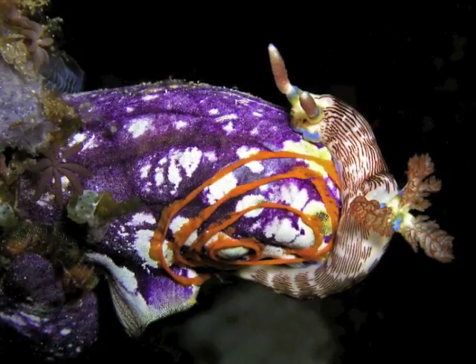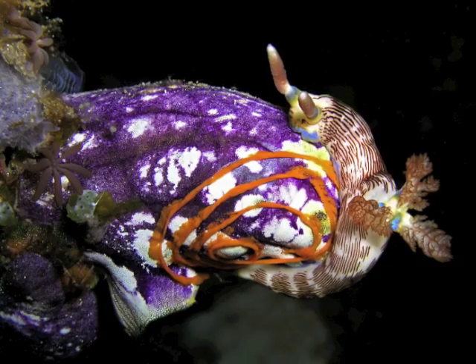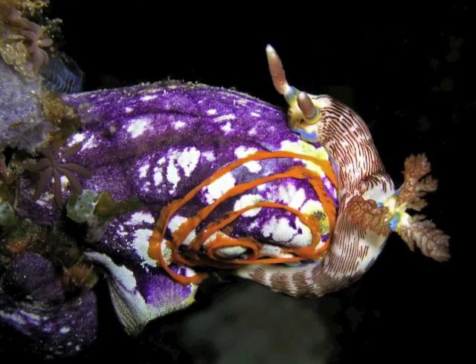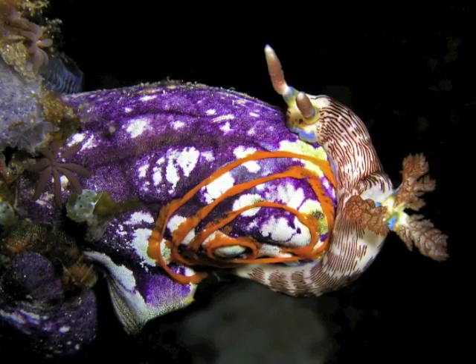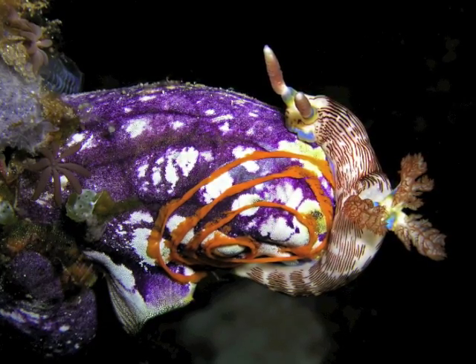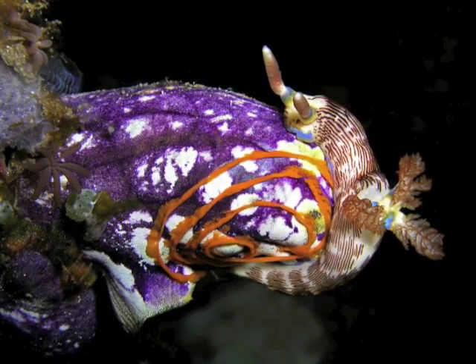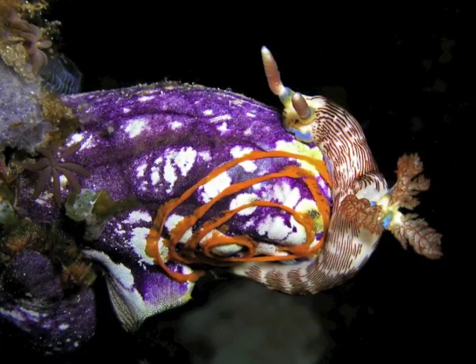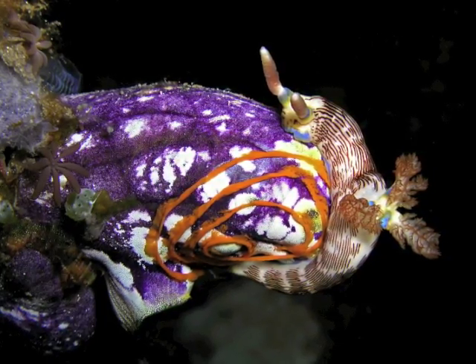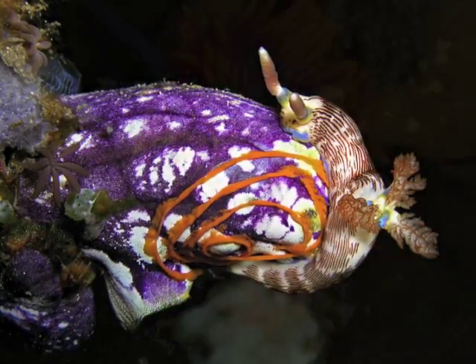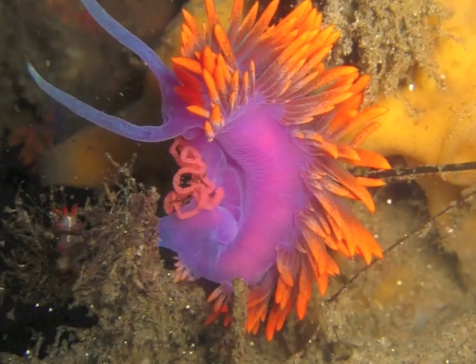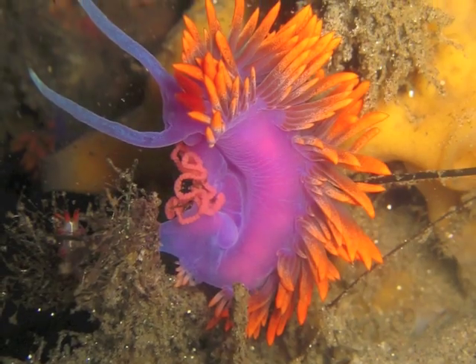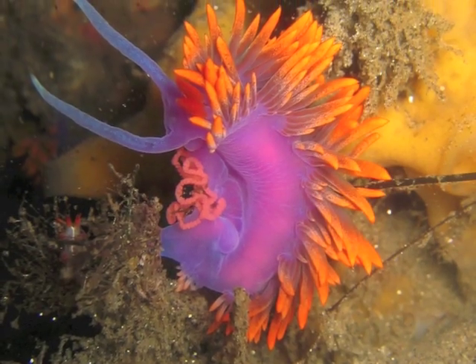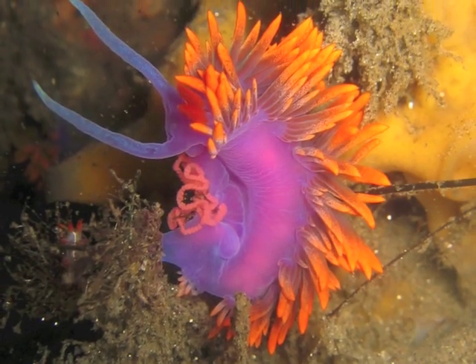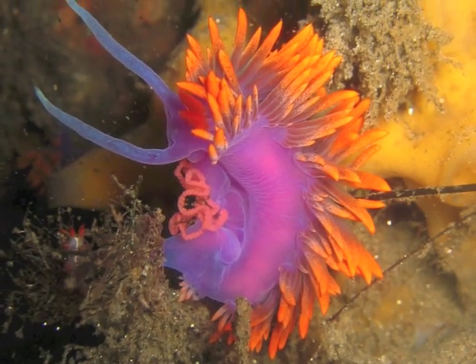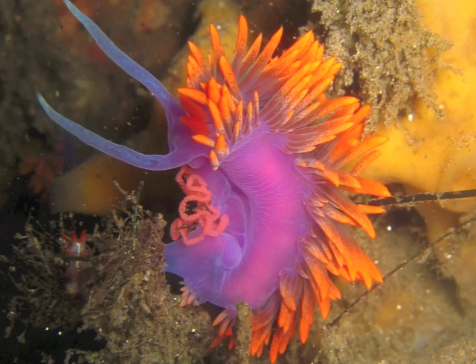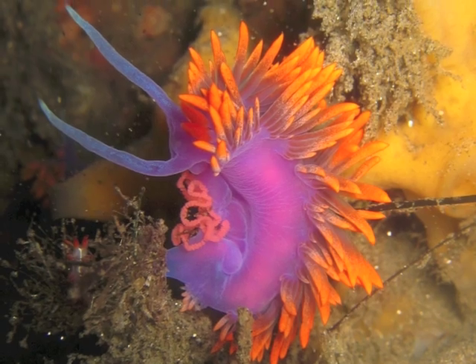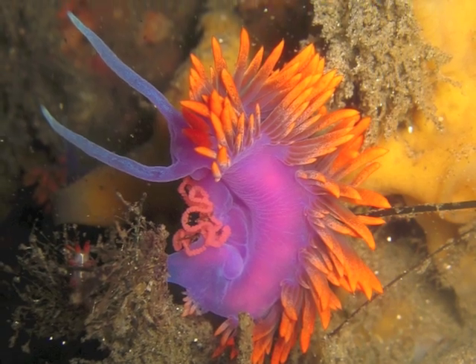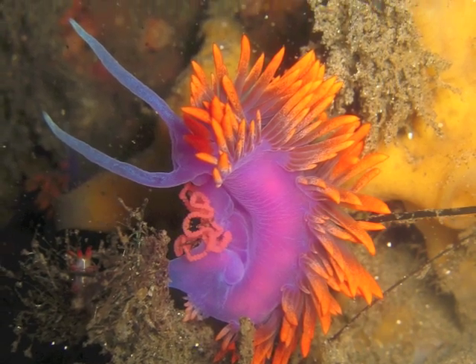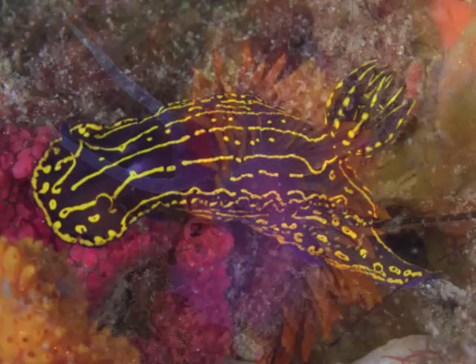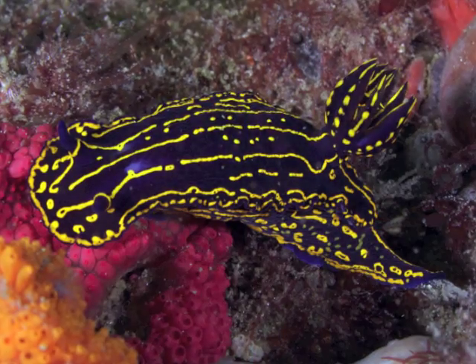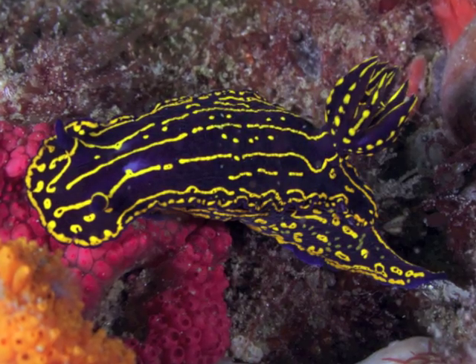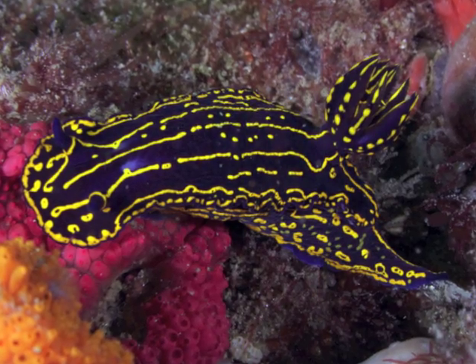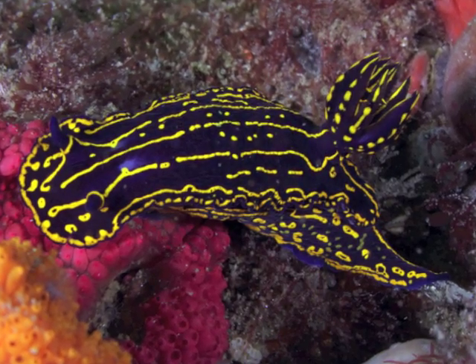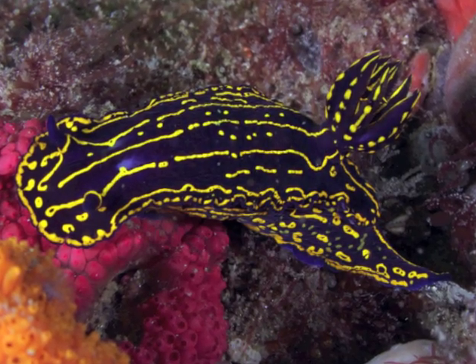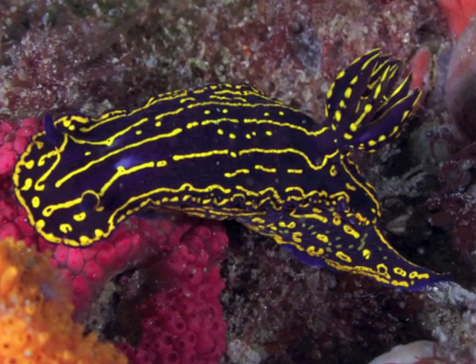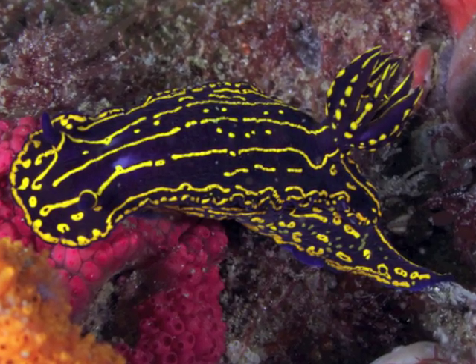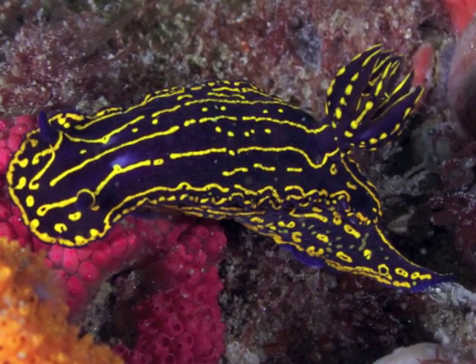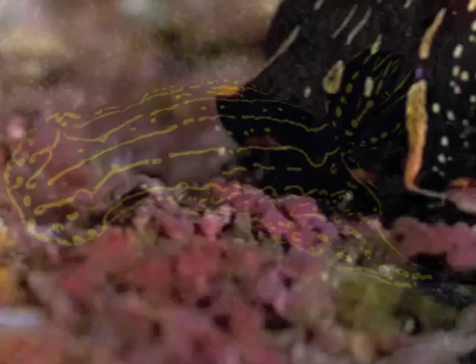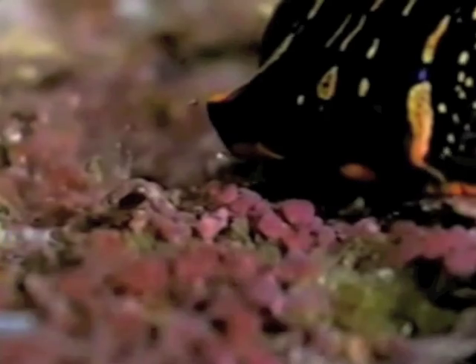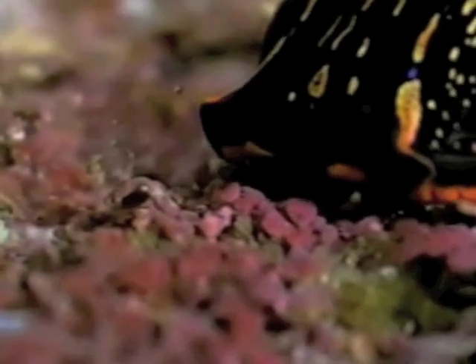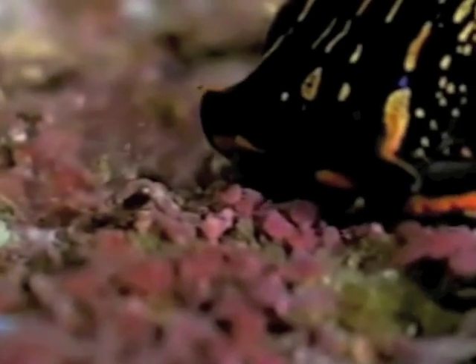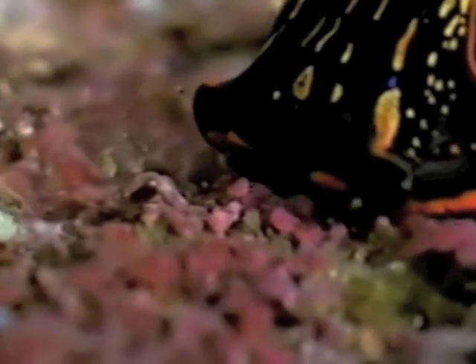Colorful sea slugs, or nudibranchs, can be found at the rocky seashore. They are predators on other organisms, and some even hunt other nudibranchs.